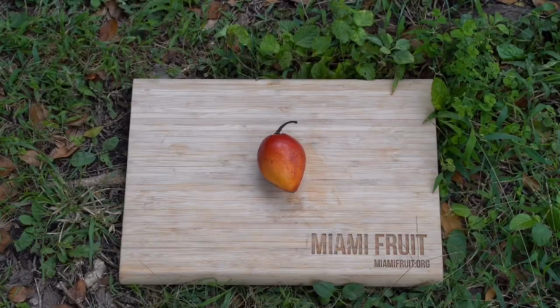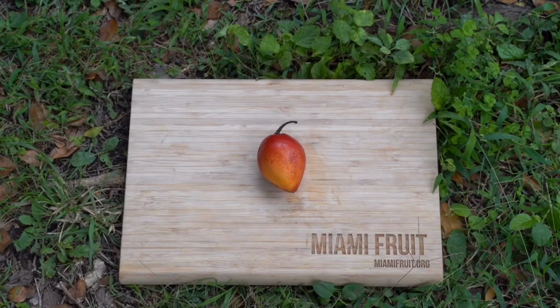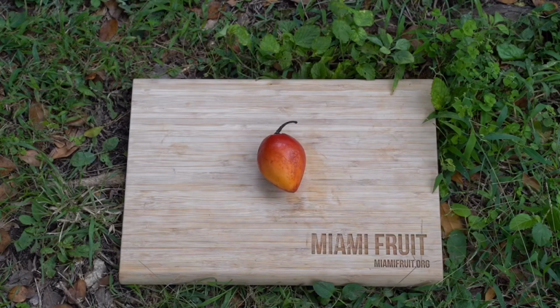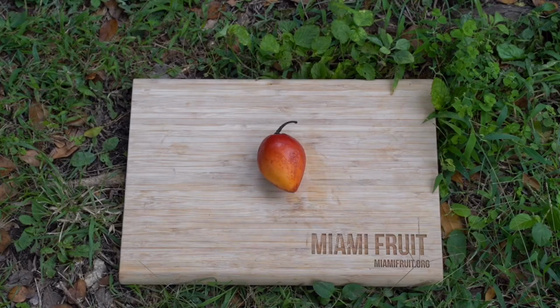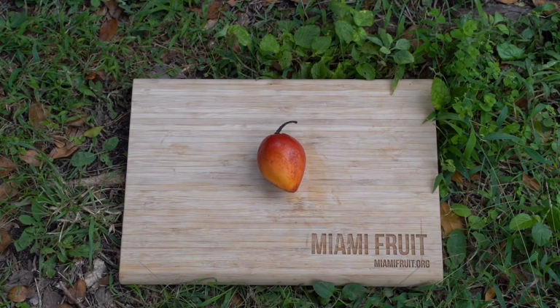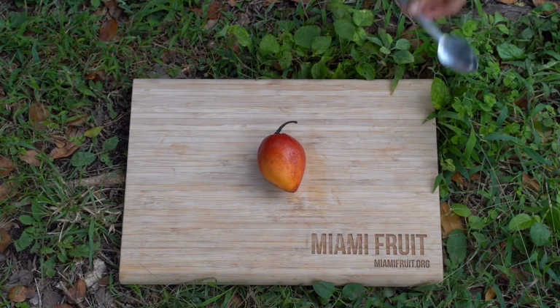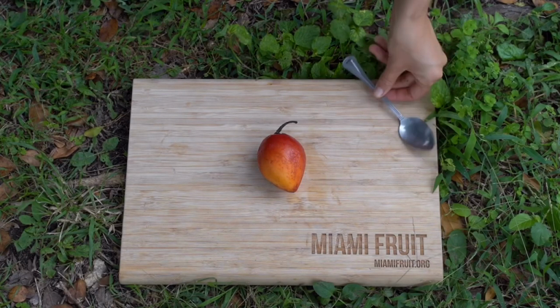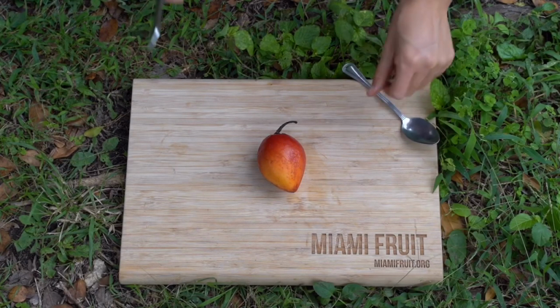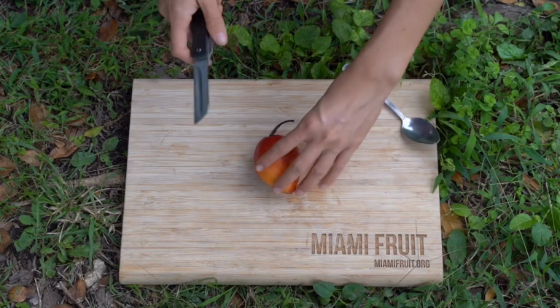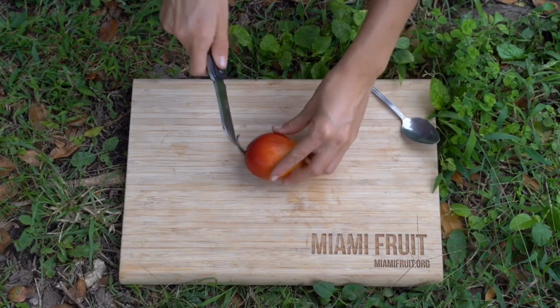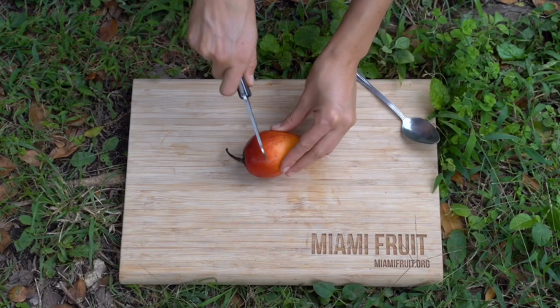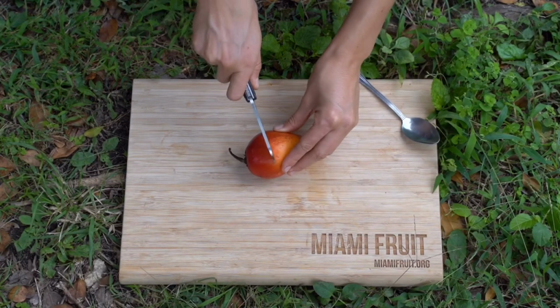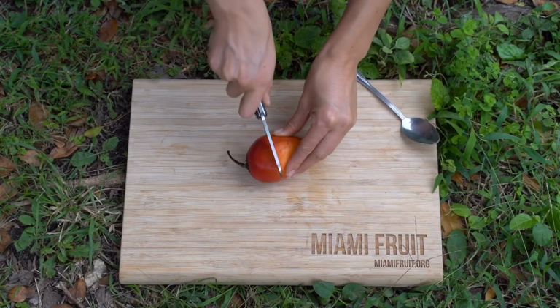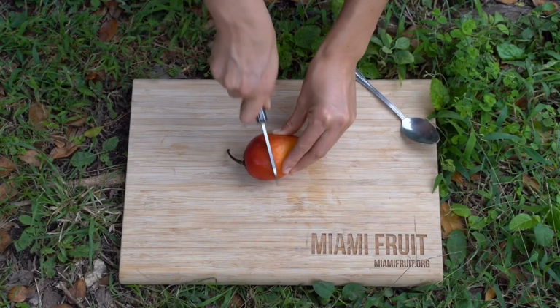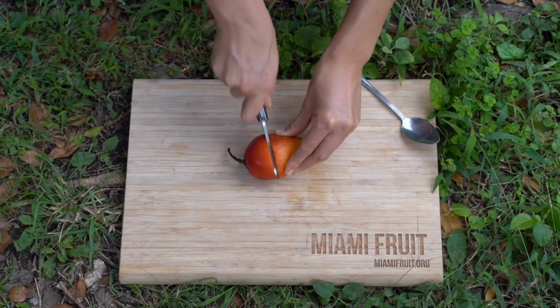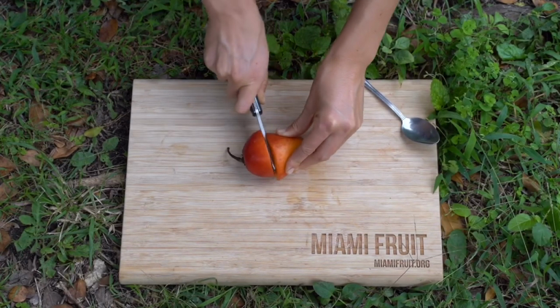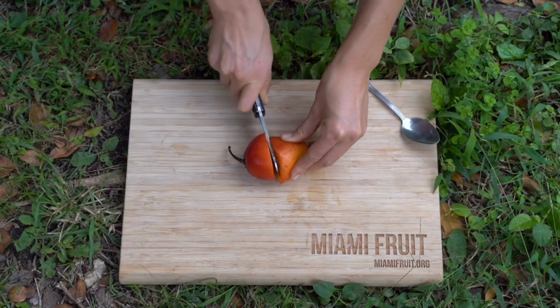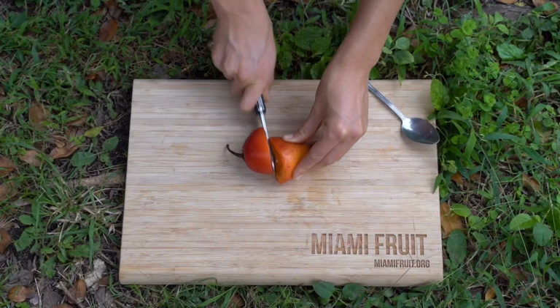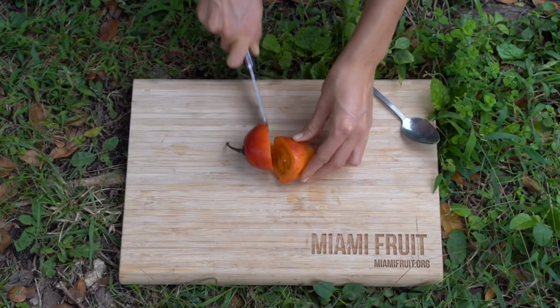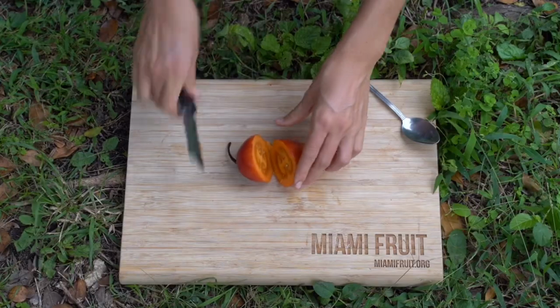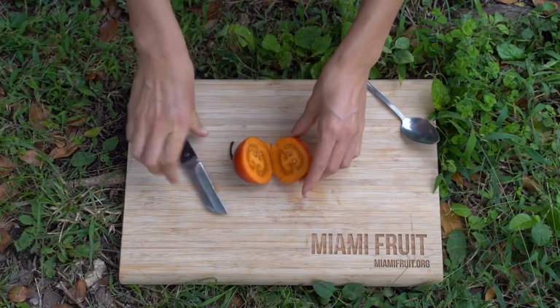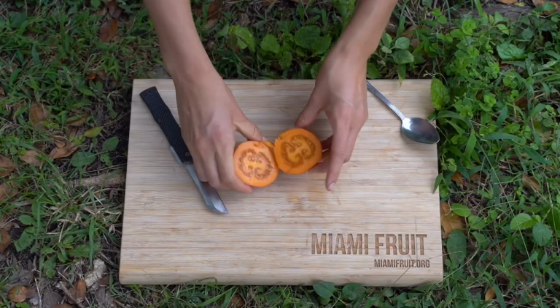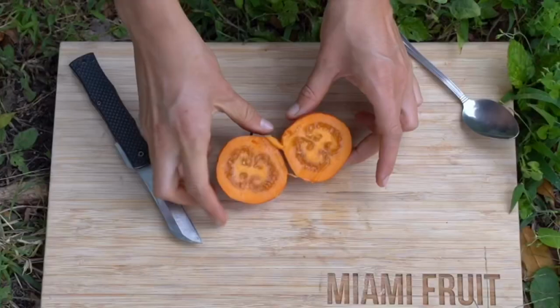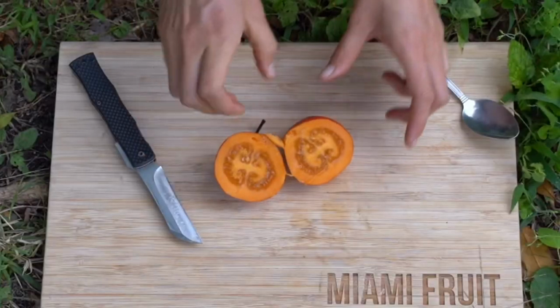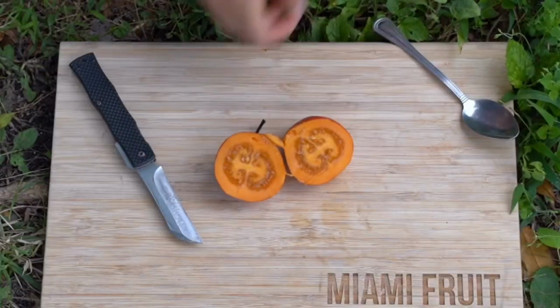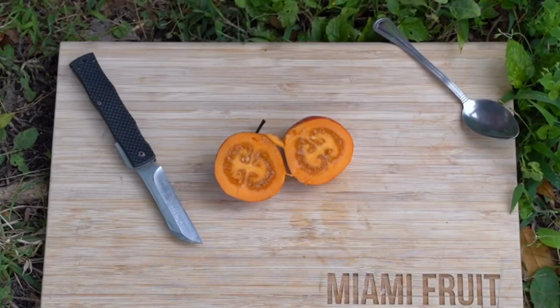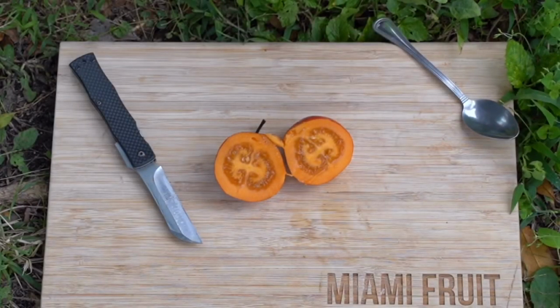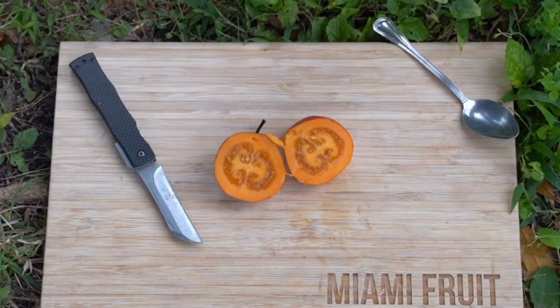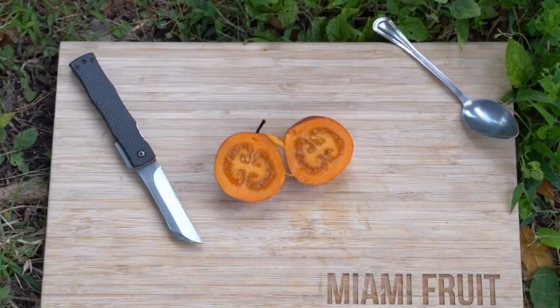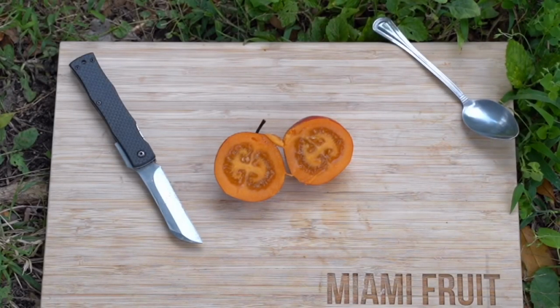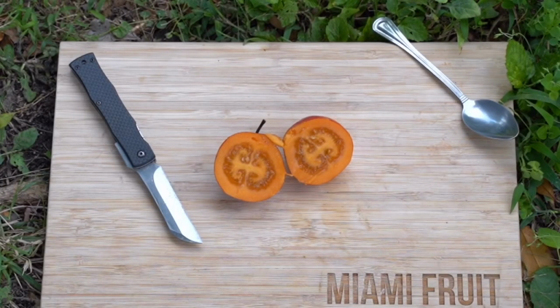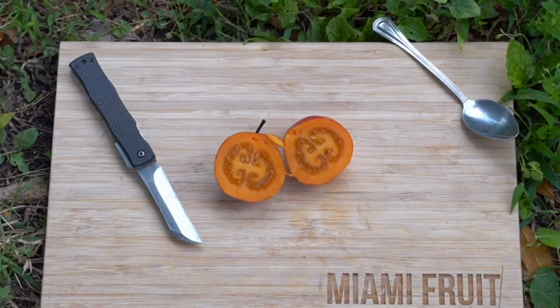Tamarillo, also known as tree tomato, is picked when it's ripe and ready to eat, so as soon as you receive tree tomato in your box you can go ahead and eat it.